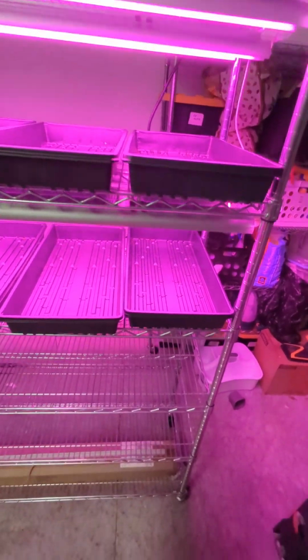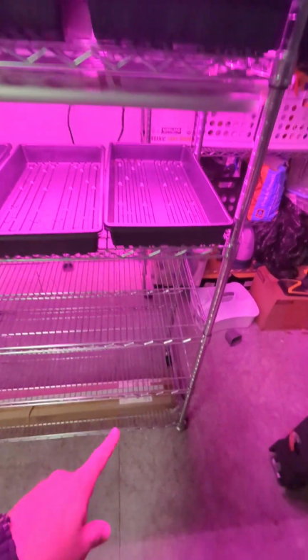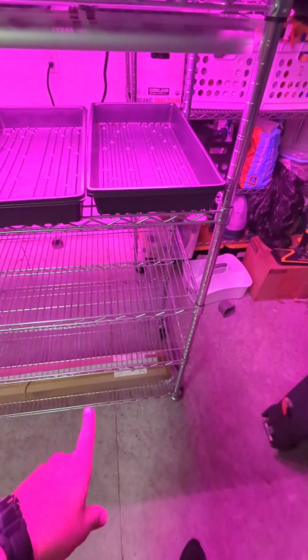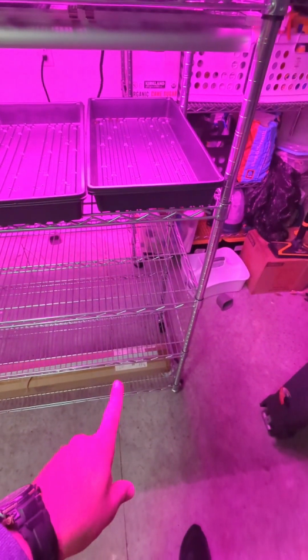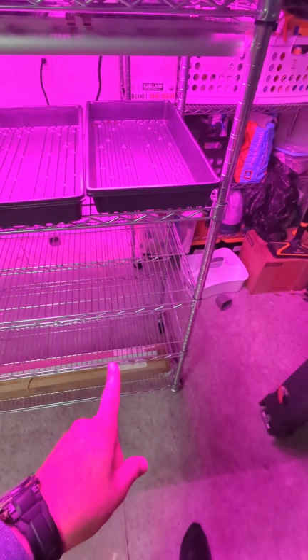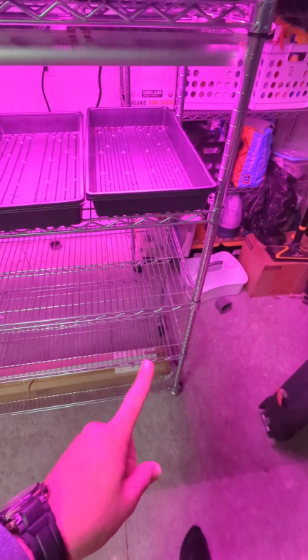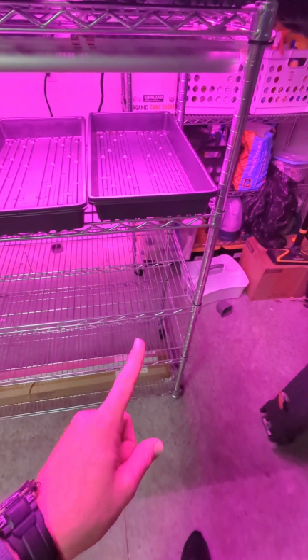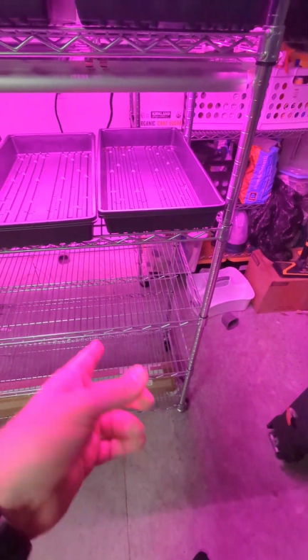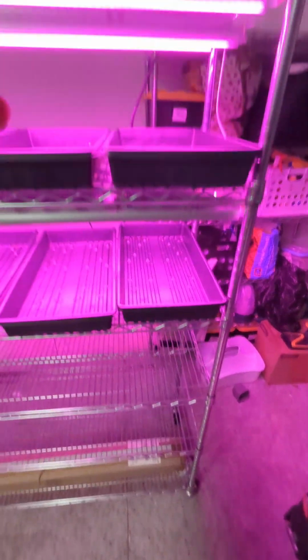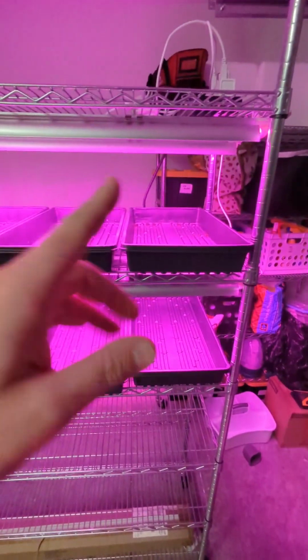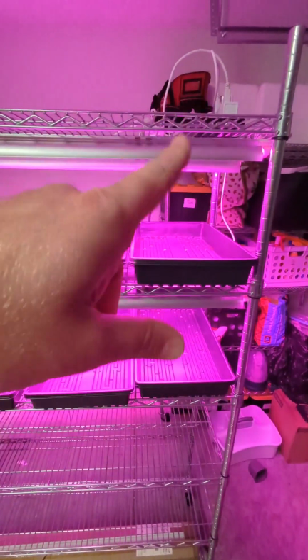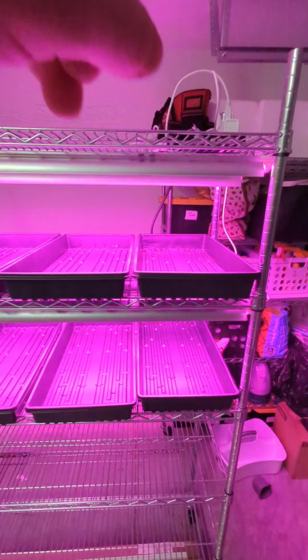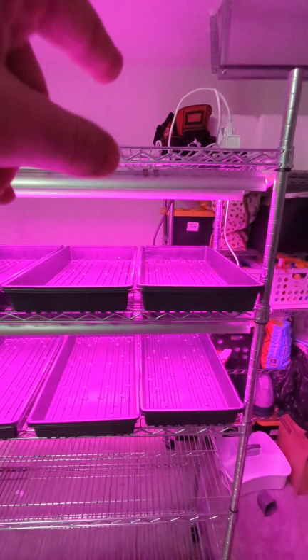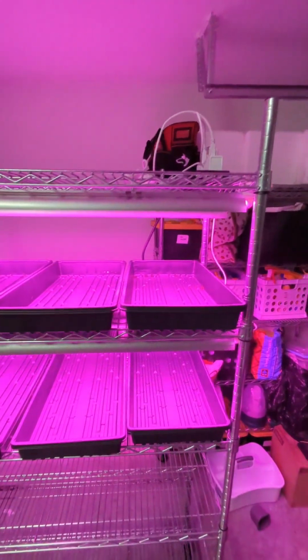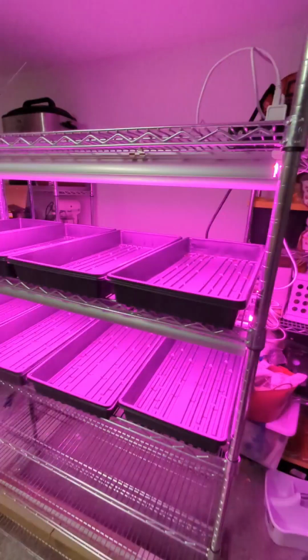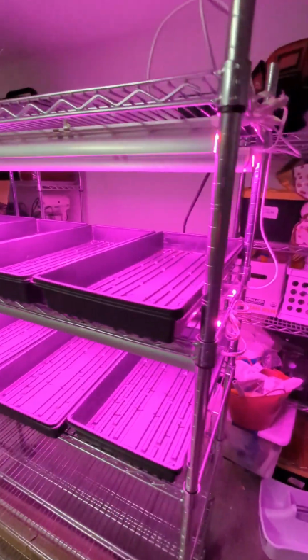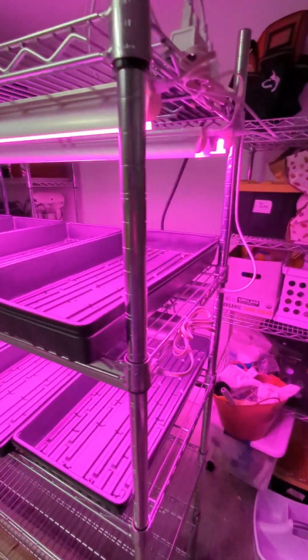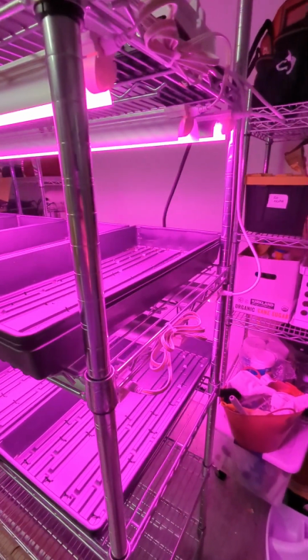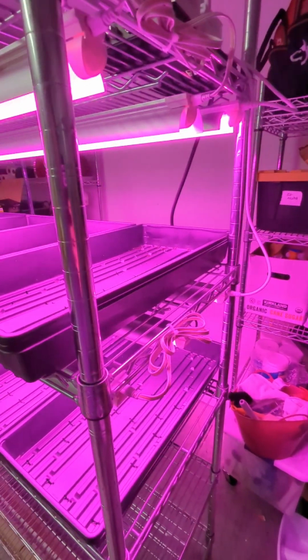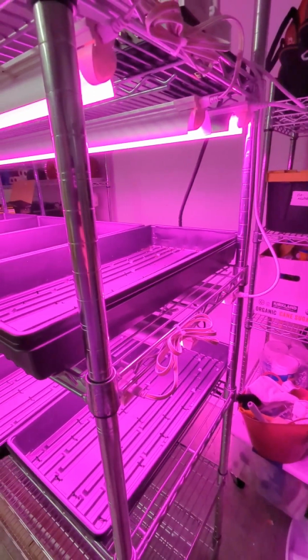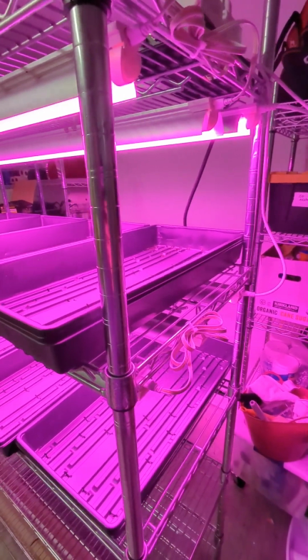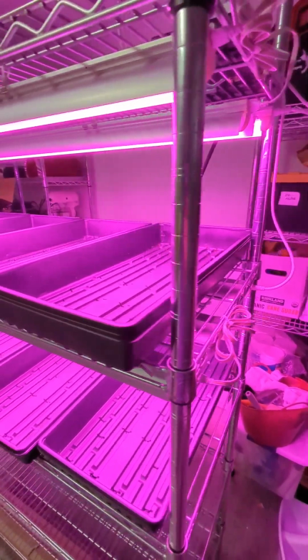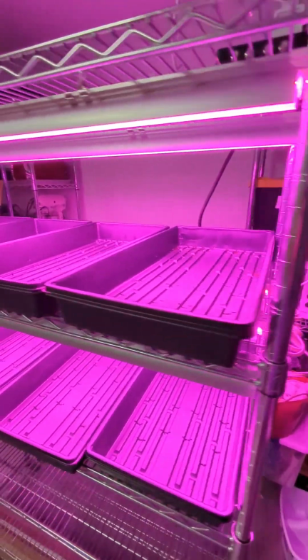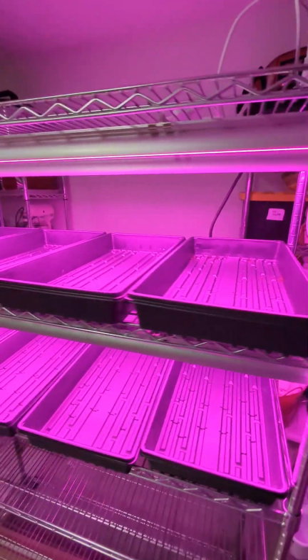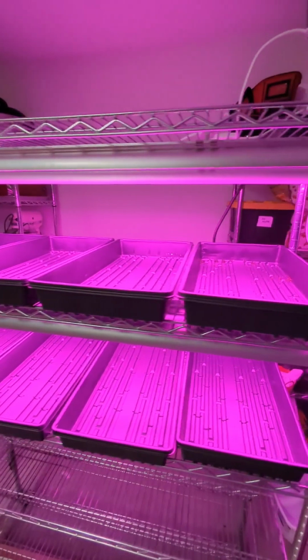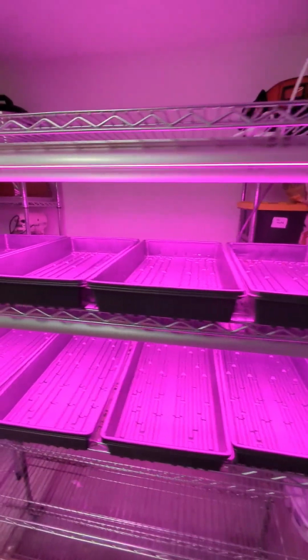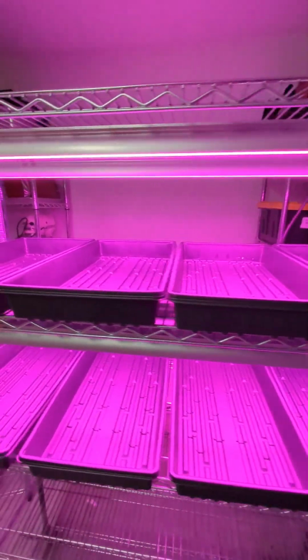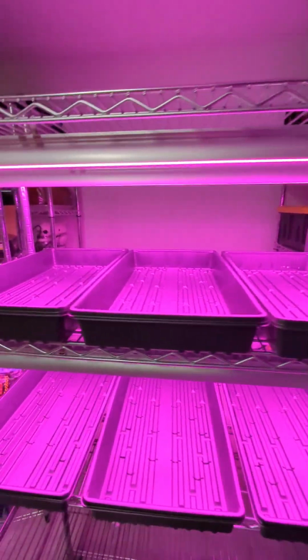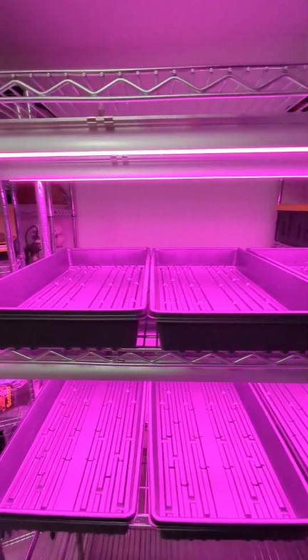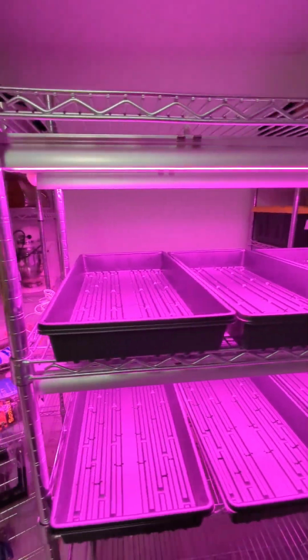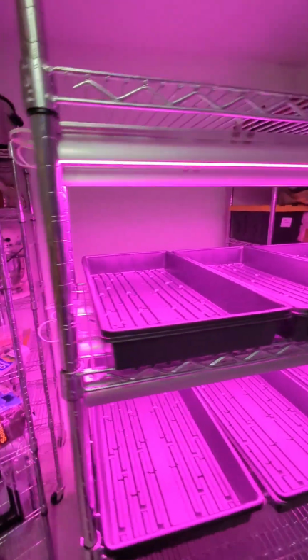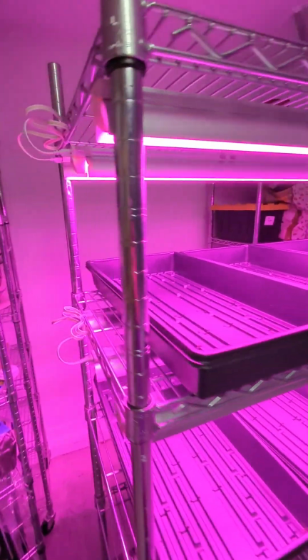I have all the electrical actually running up above the plants in case any water drips down — I don't have electrical down here, everything runs up there. If you have any questions, go ahead and leave them in the comments below. There'll be a link to the products I use as well.